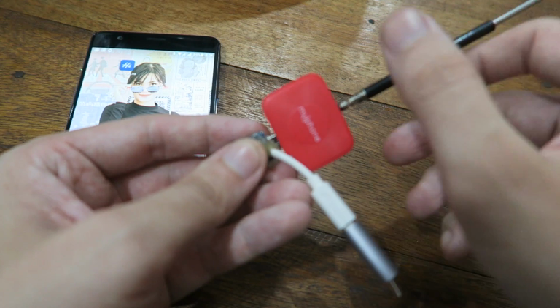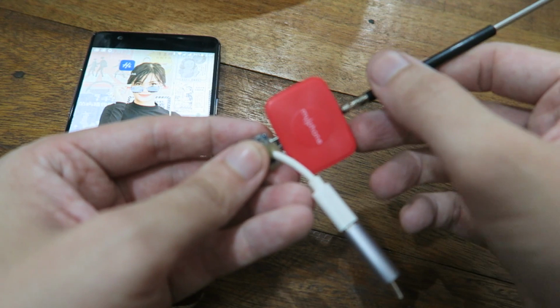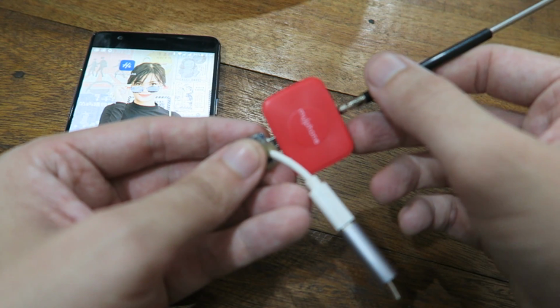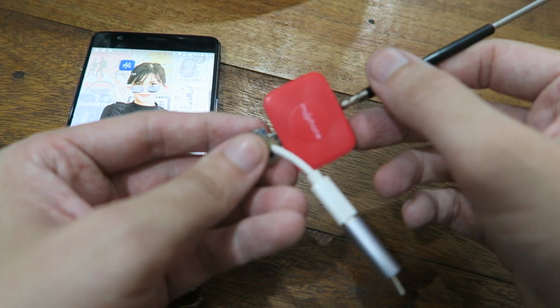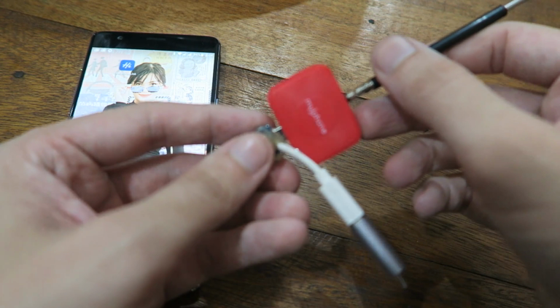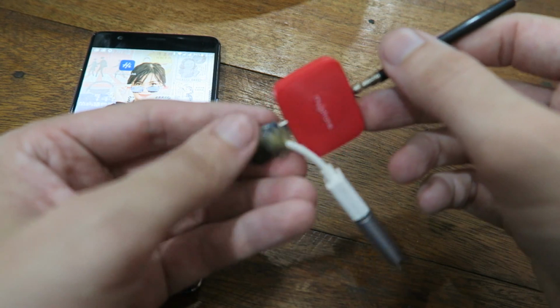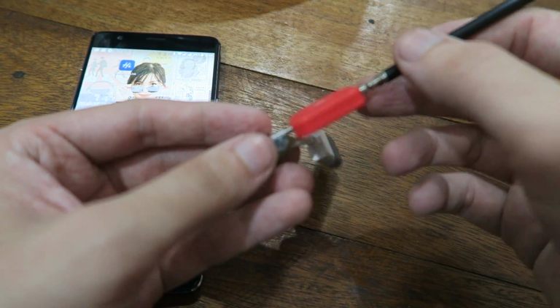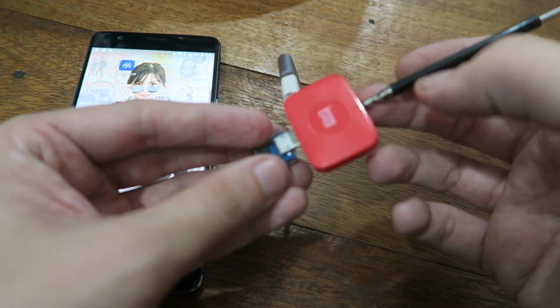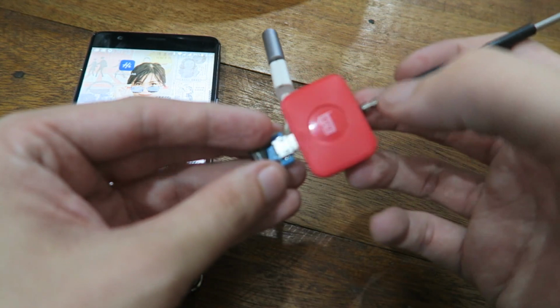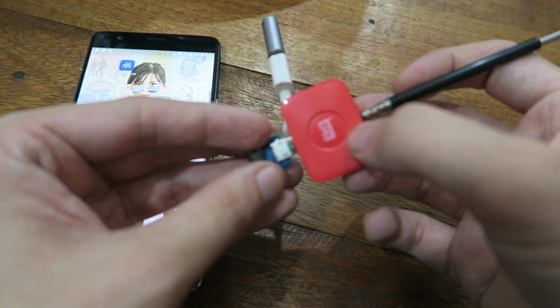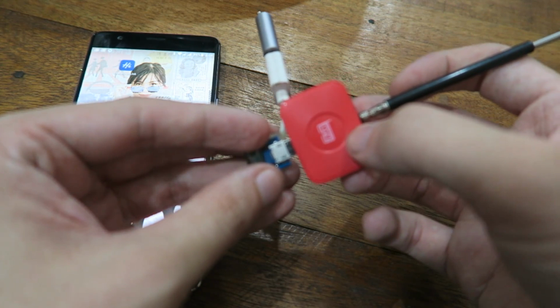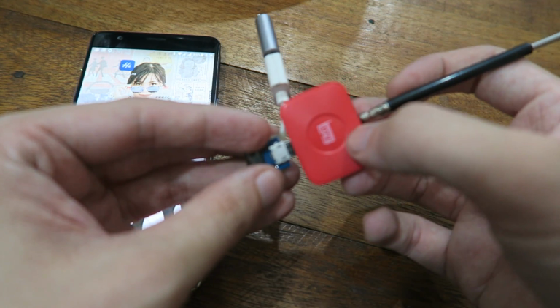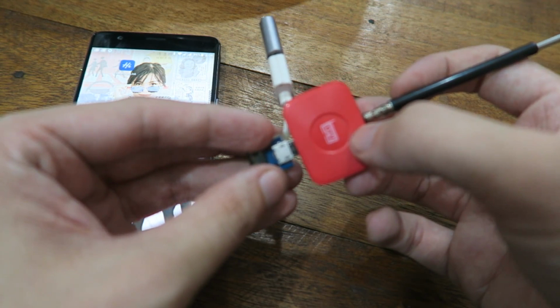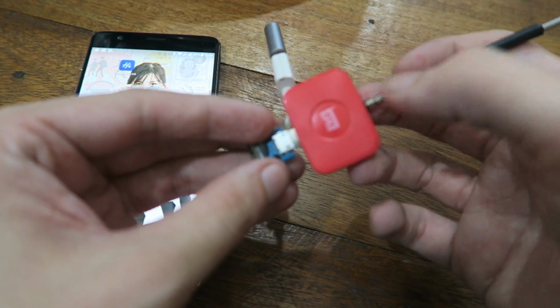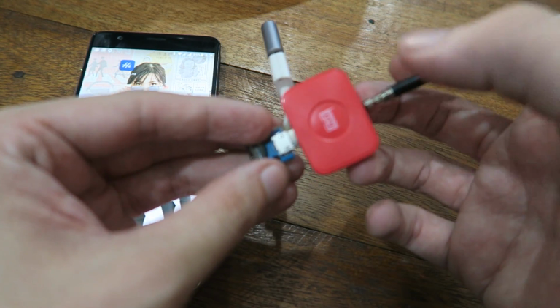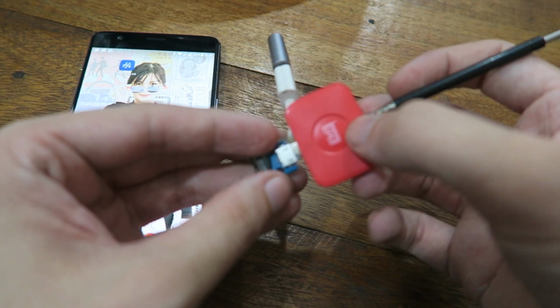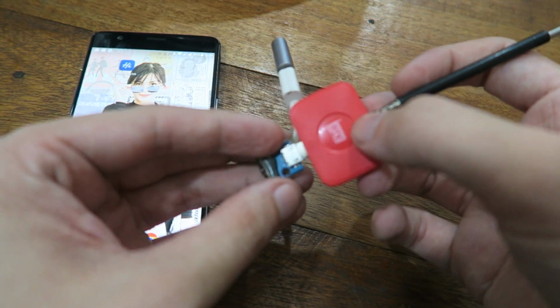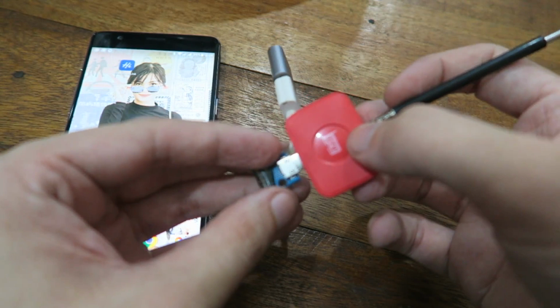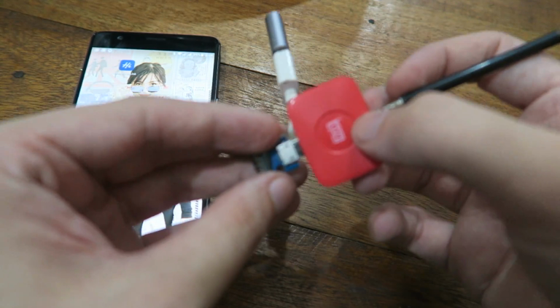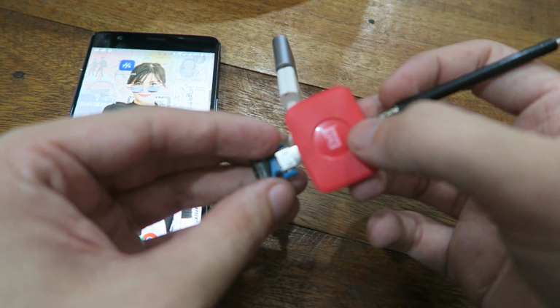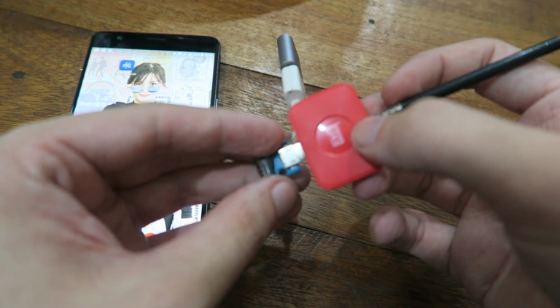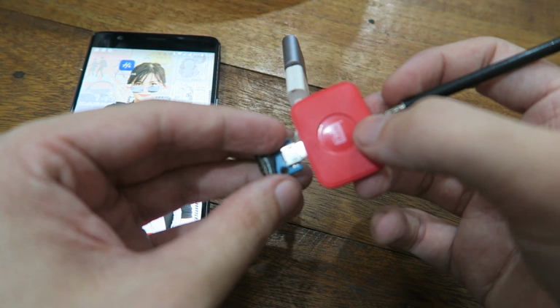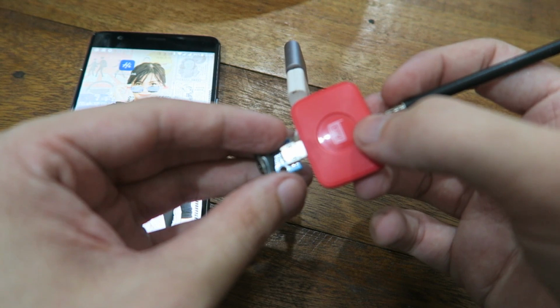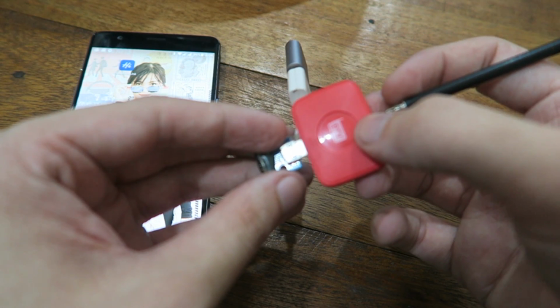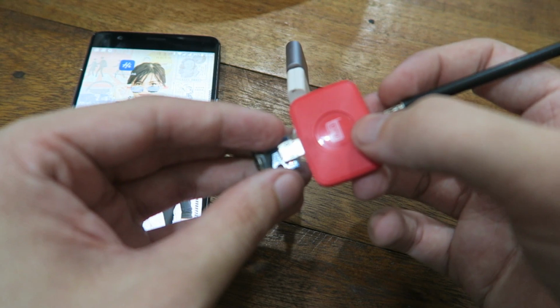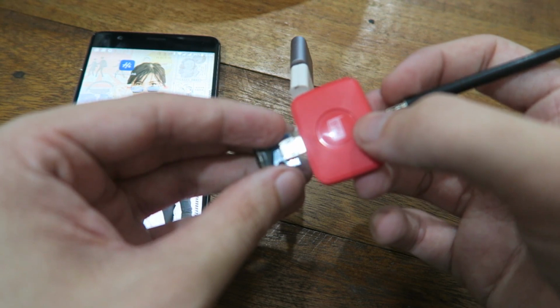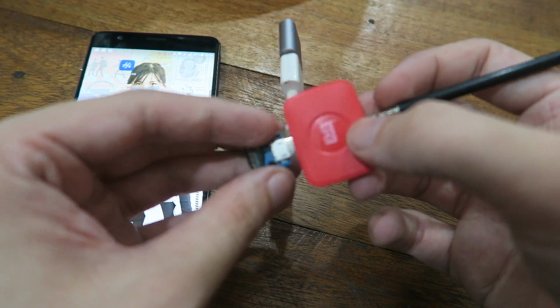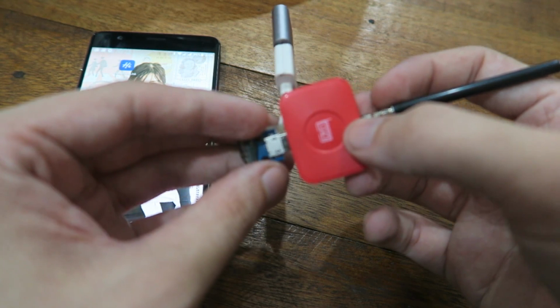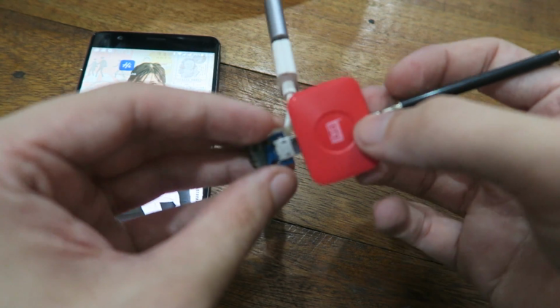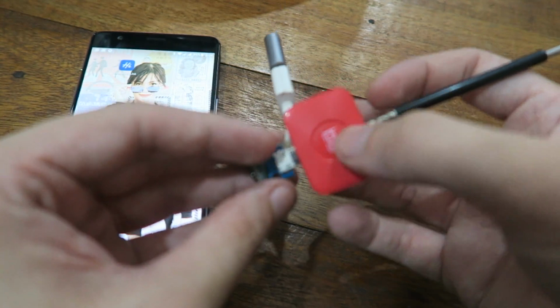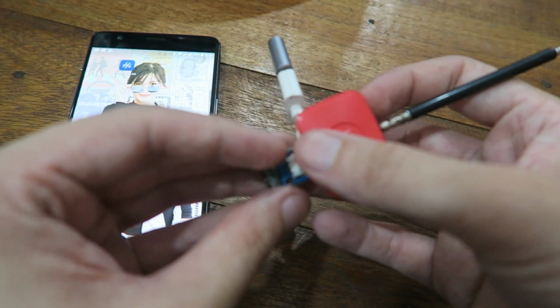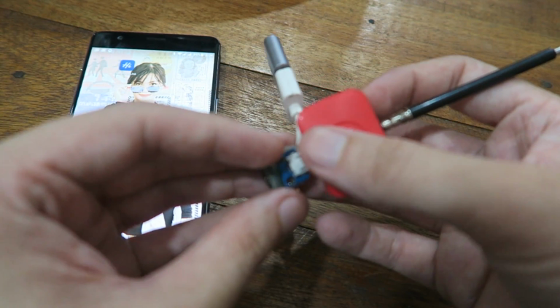Hi everyone. A few people have asked if we can use this digital TV dongle from my phone on other devices, and the answer is yes you can.